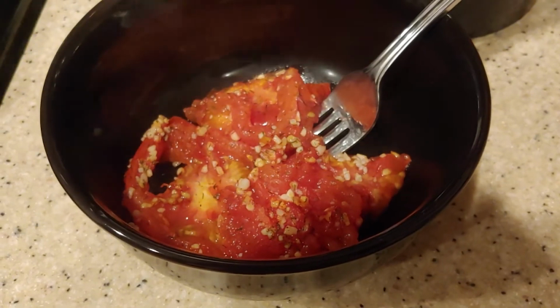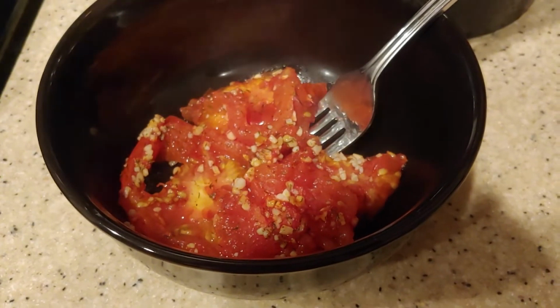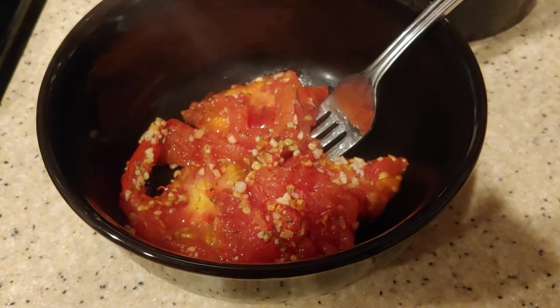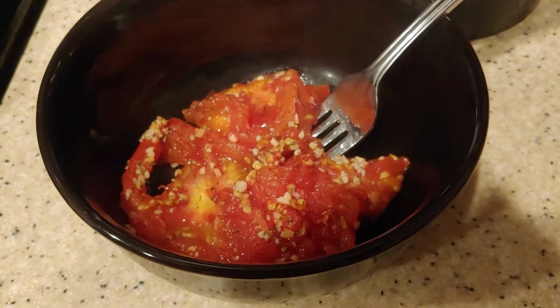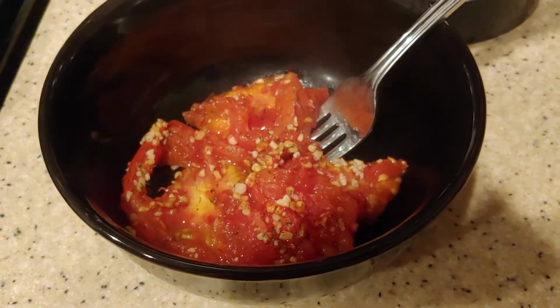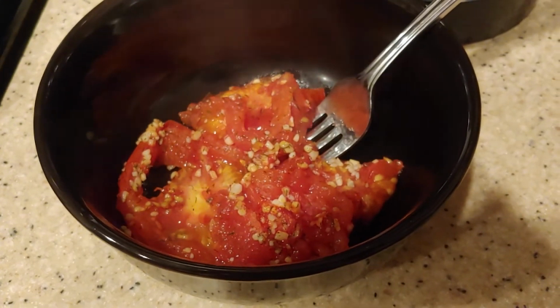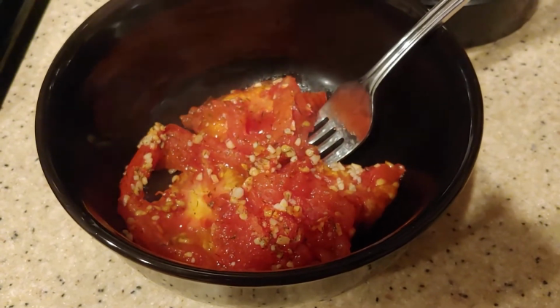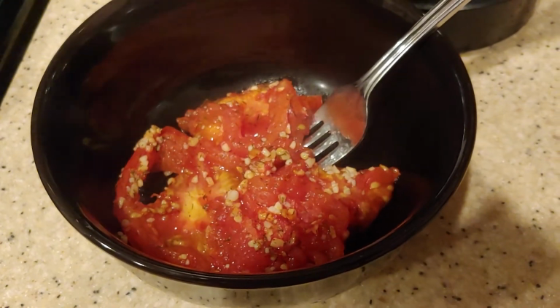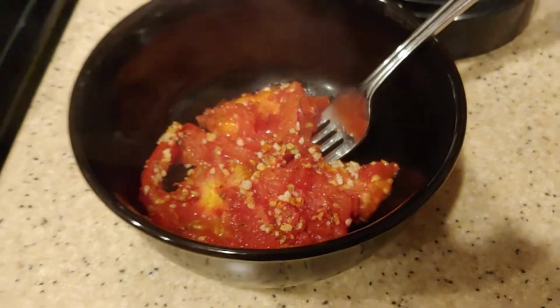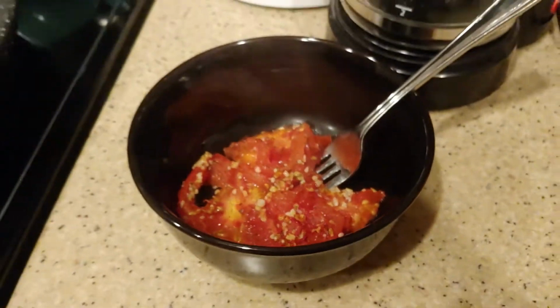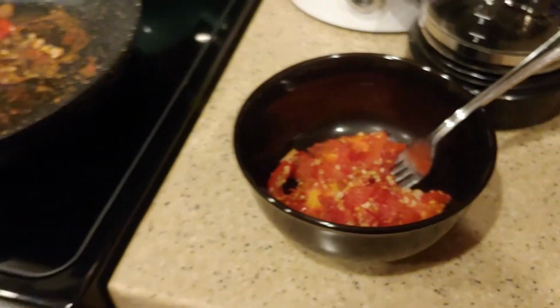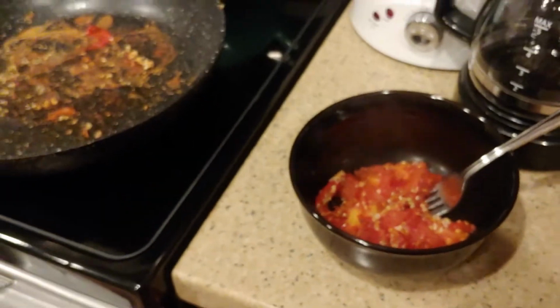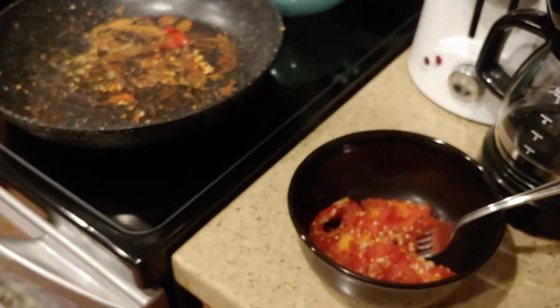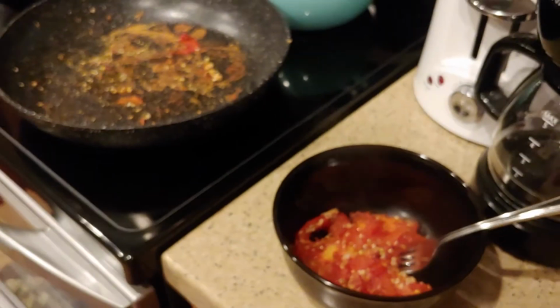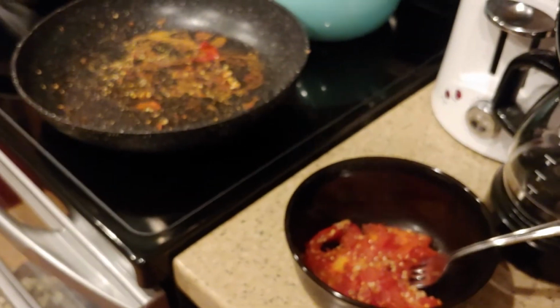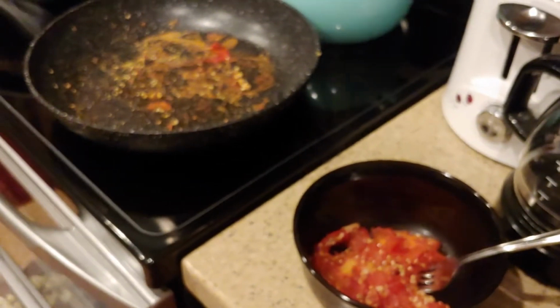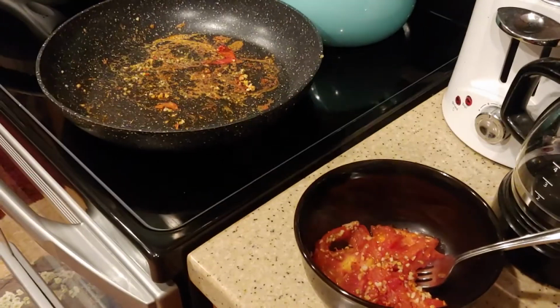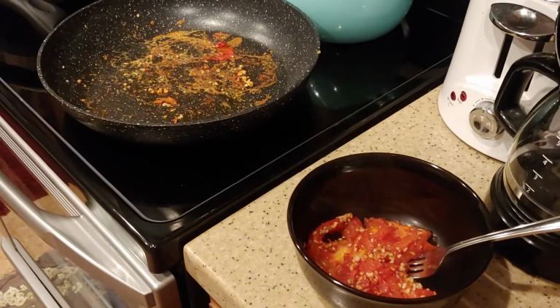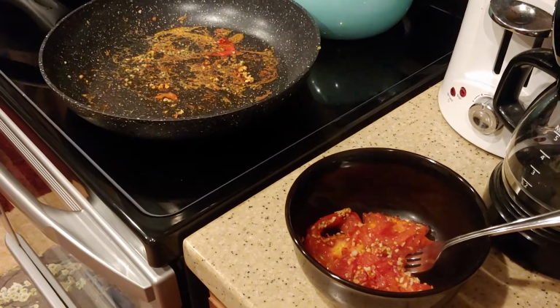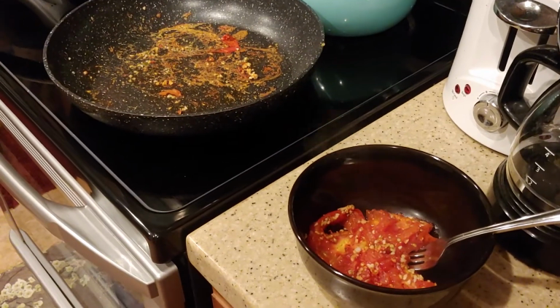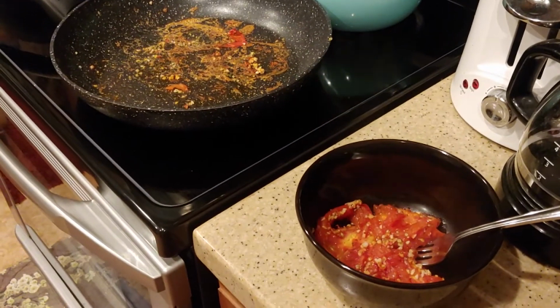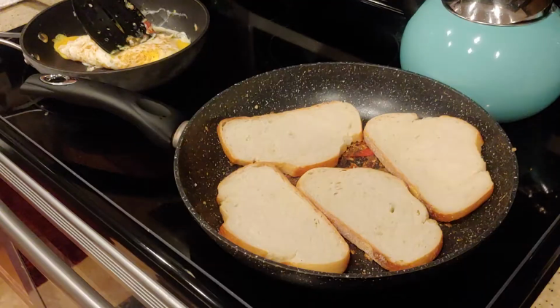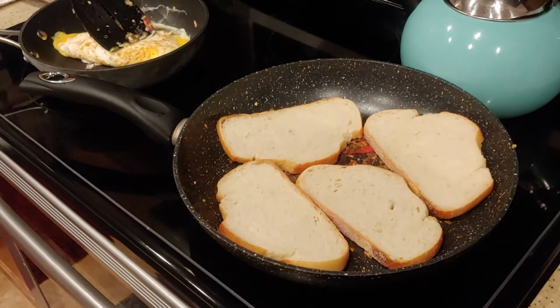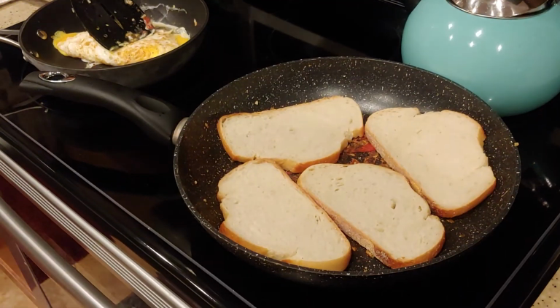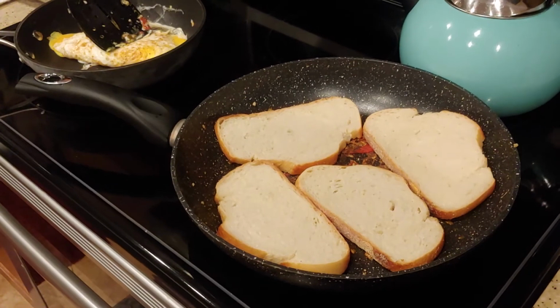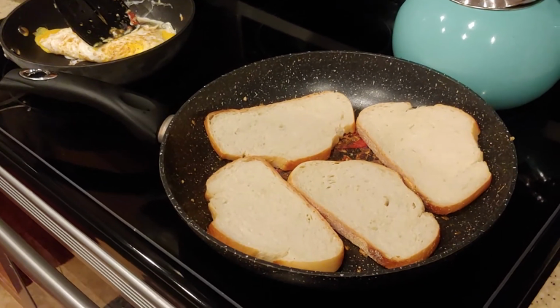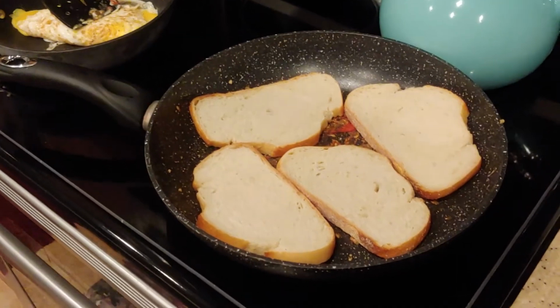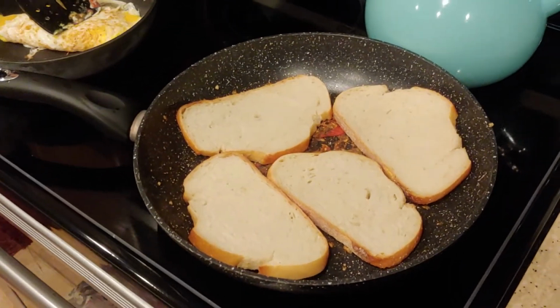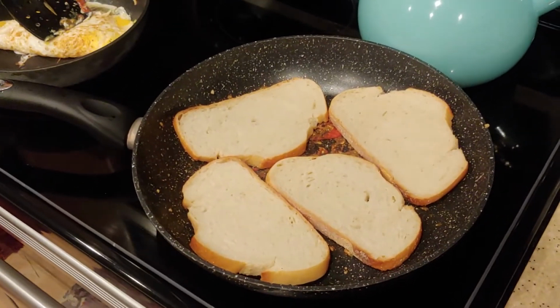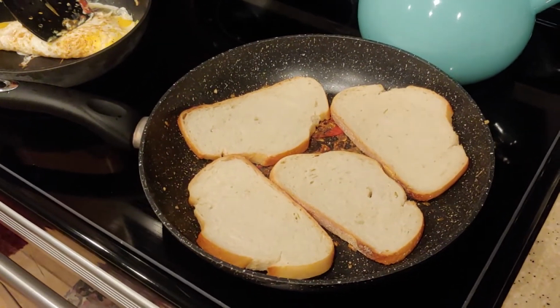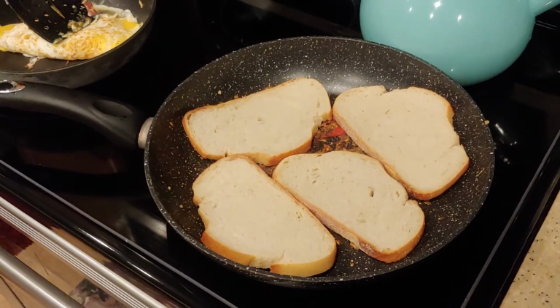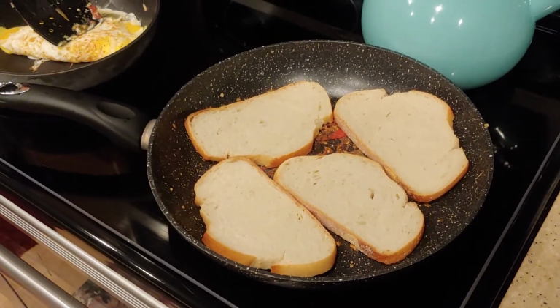I put the cooked tomatoes in this bowl. I'm going to put the sourdough bread on that skillet over there. Even though it still has a bunch of stuff on it, it'll be fine. I'm warming up the sourdough bread on each side for a couple minutes.